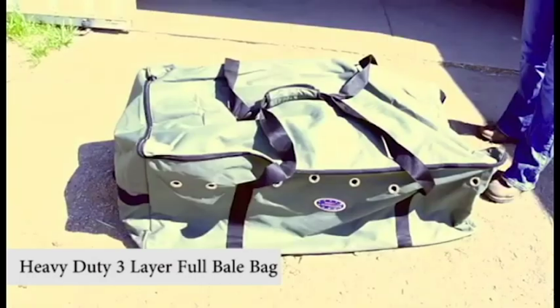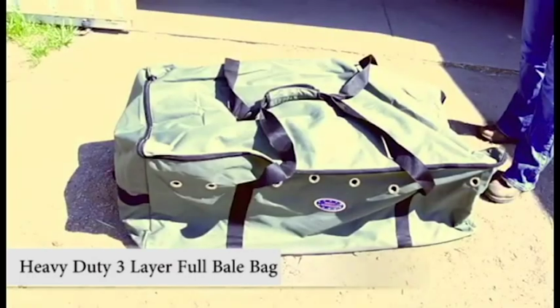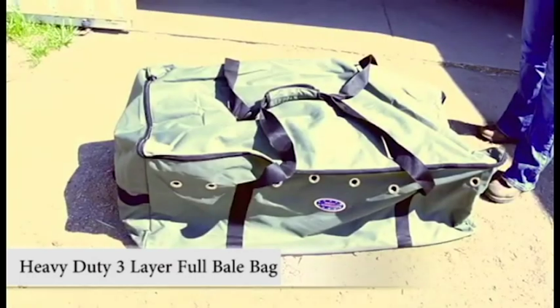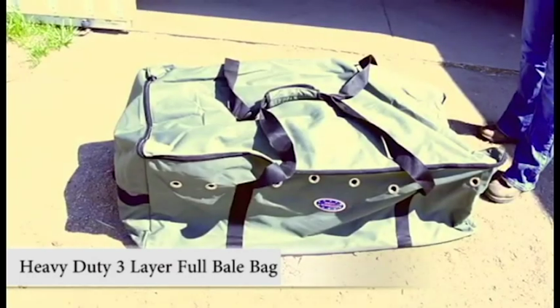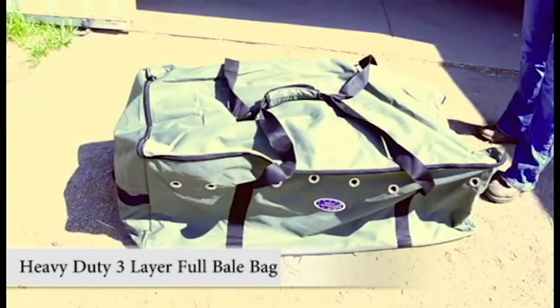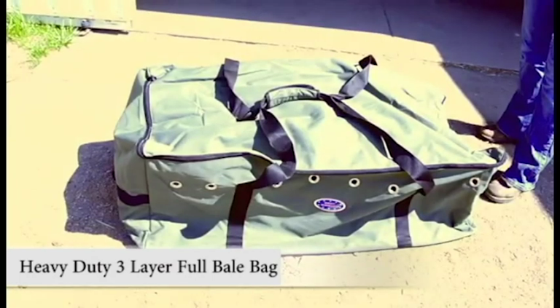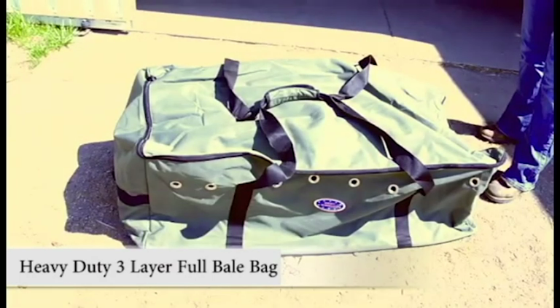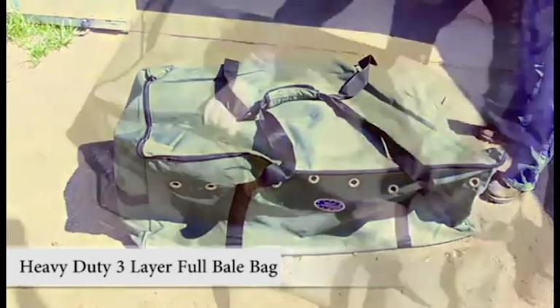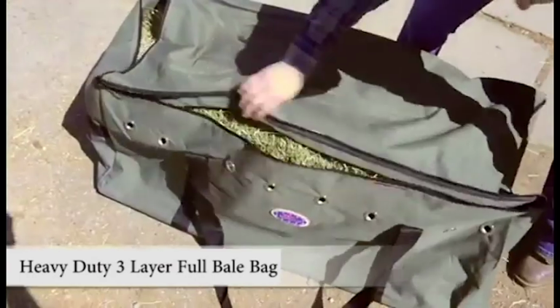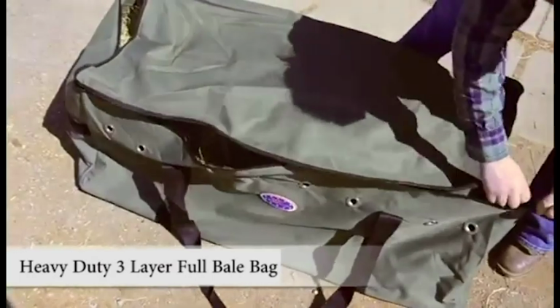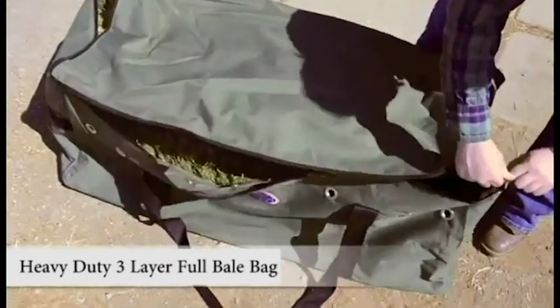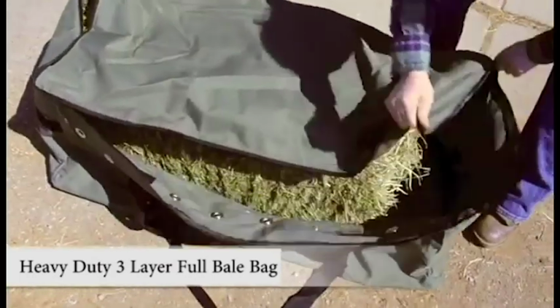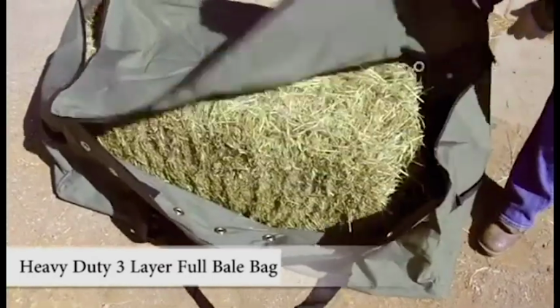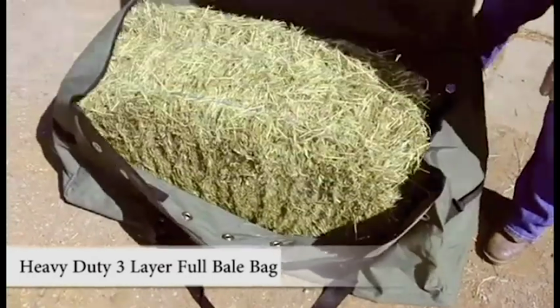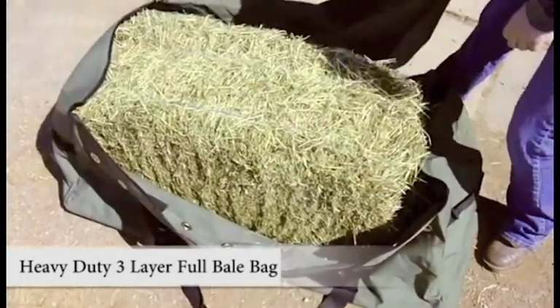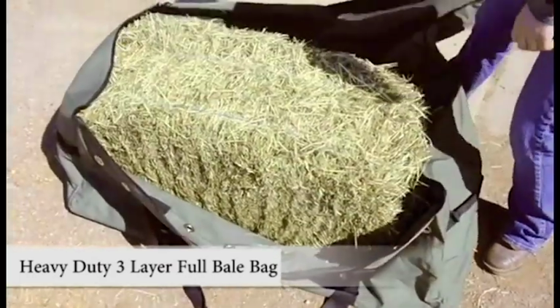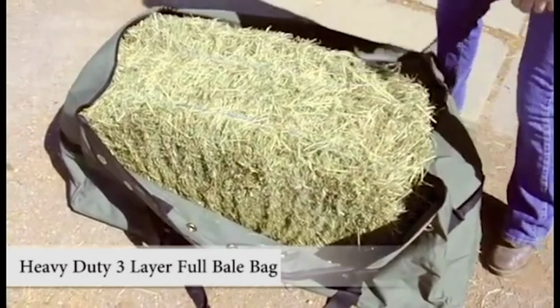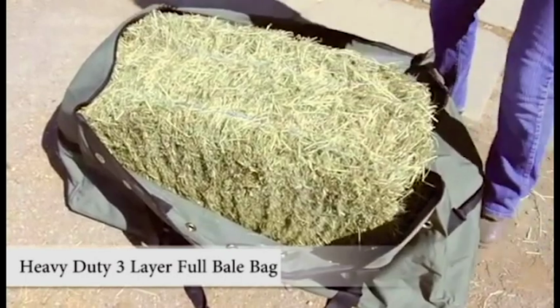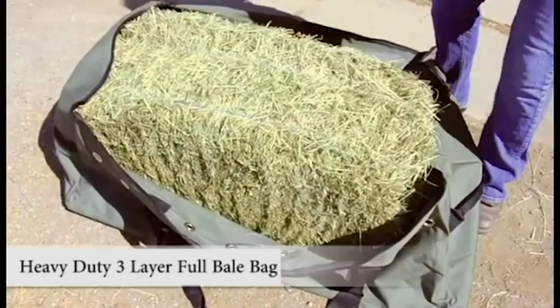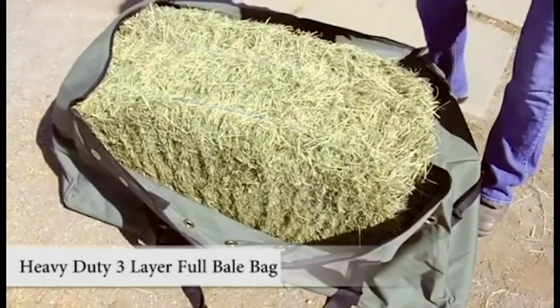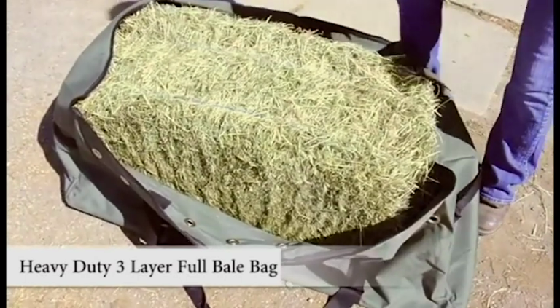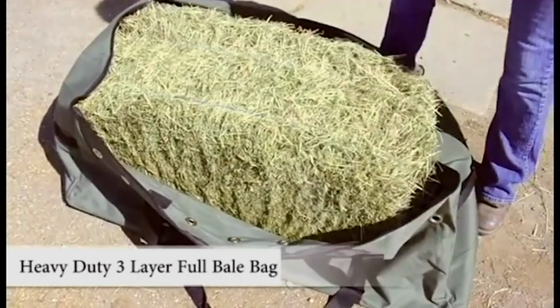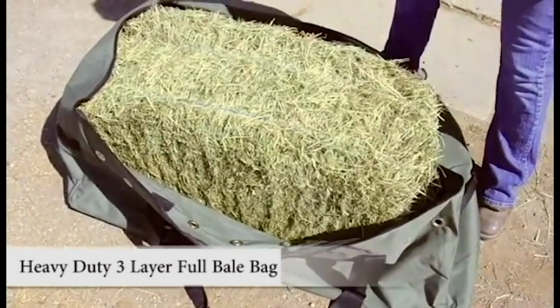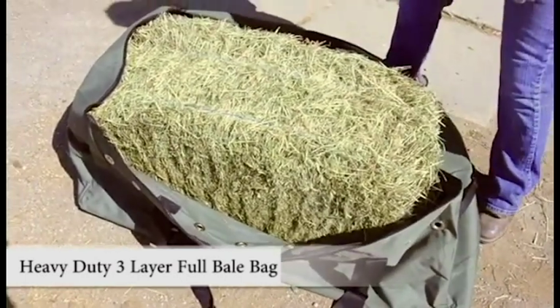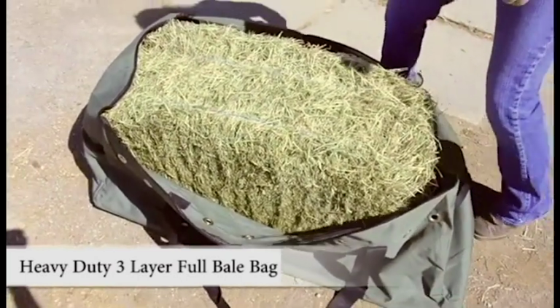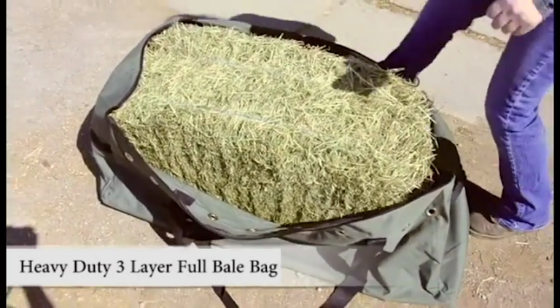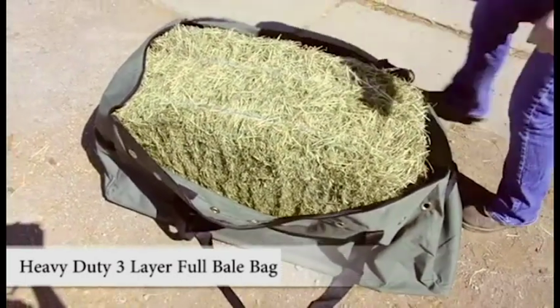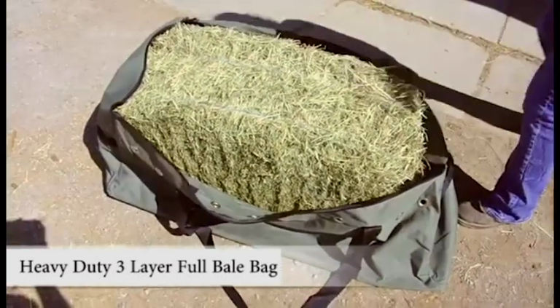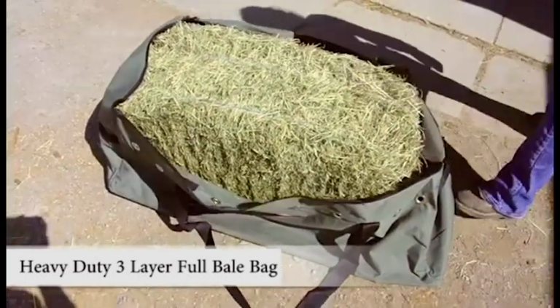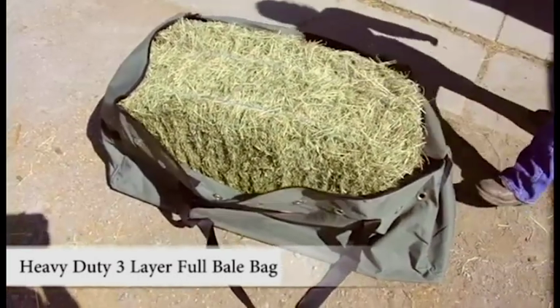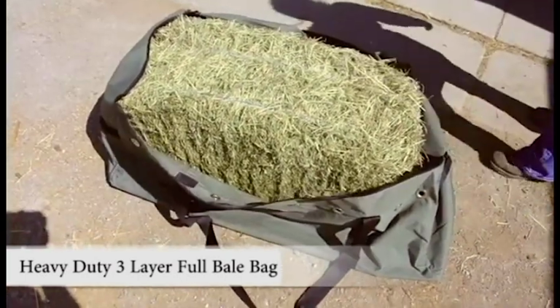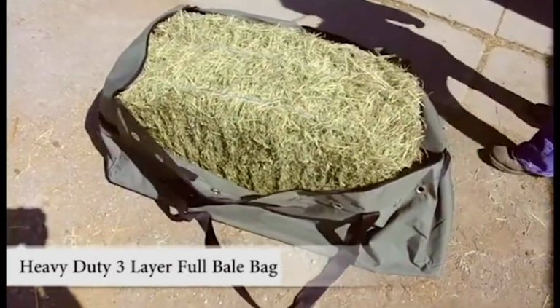Derby Originals Heavy Duty Three-Layer Bottom Full Bail Bag. This heavy duty 600 denier nylon bag holds a full bale up to California bale size.